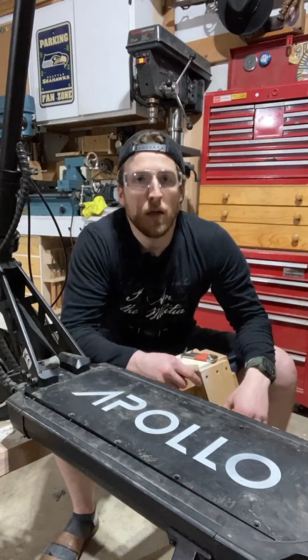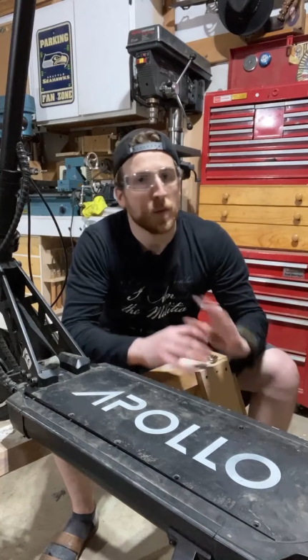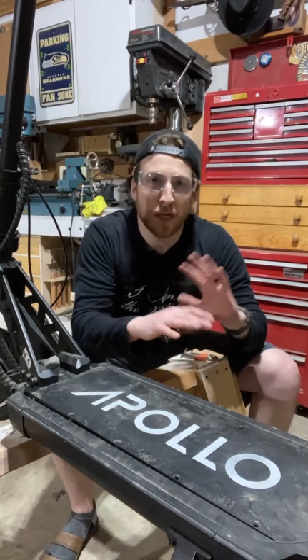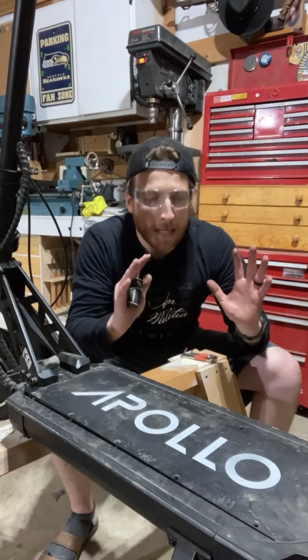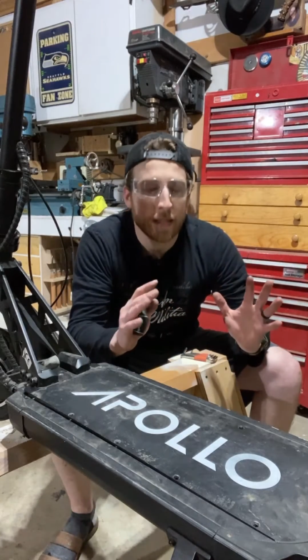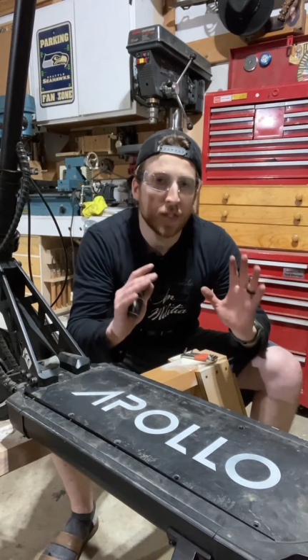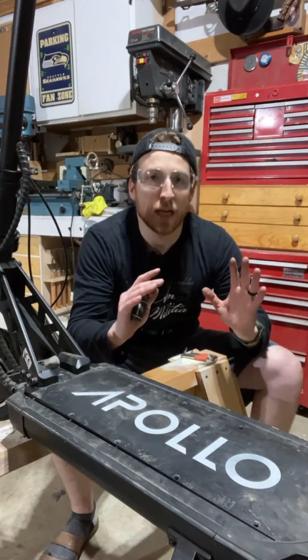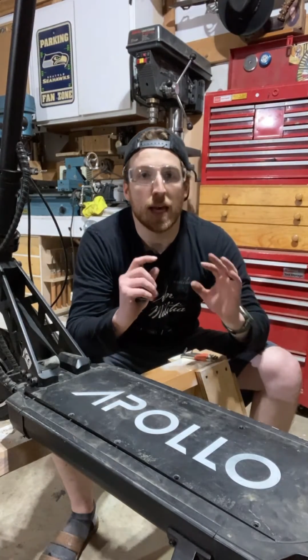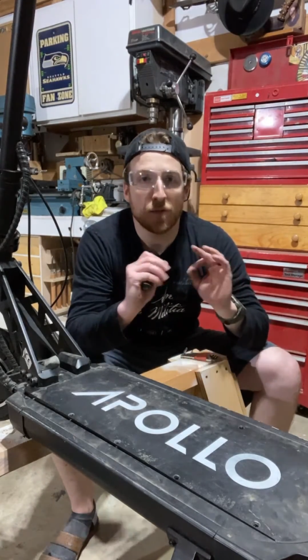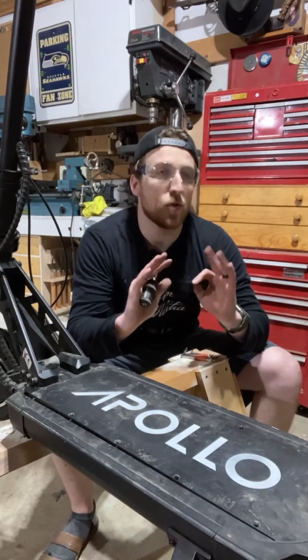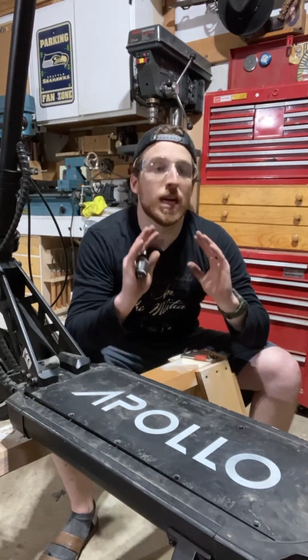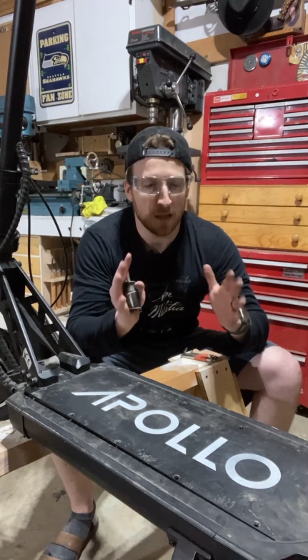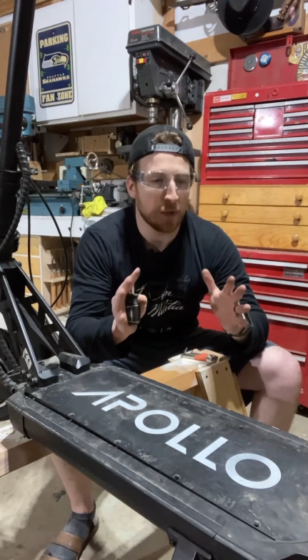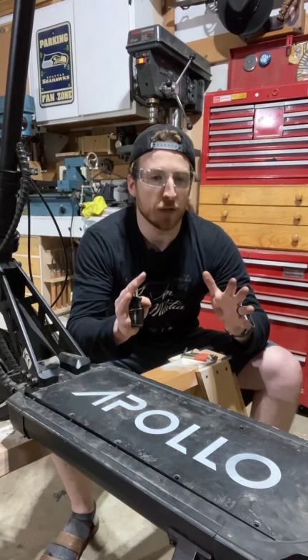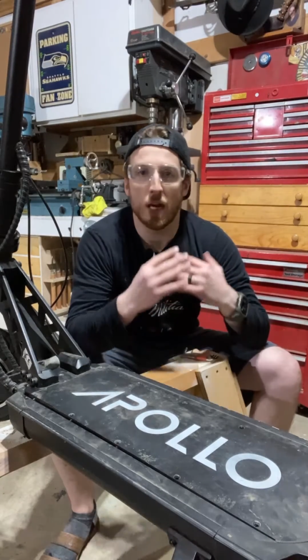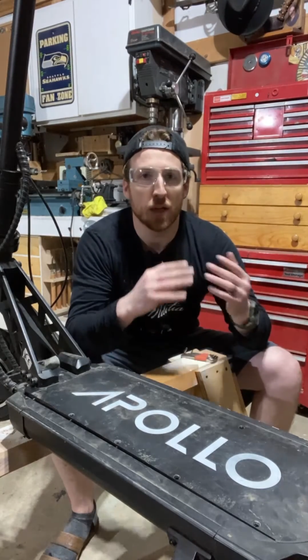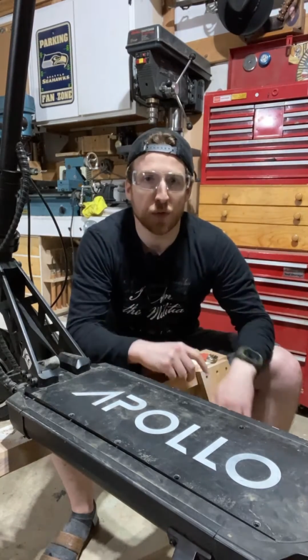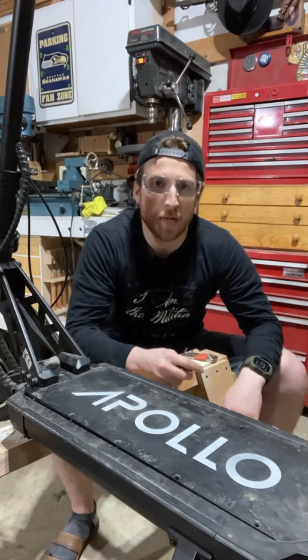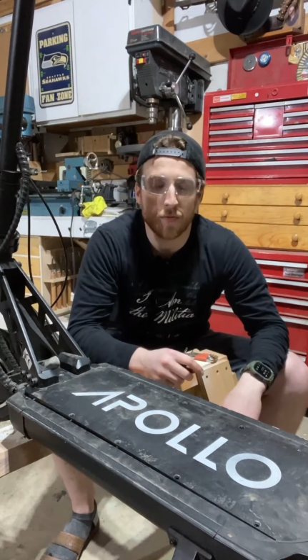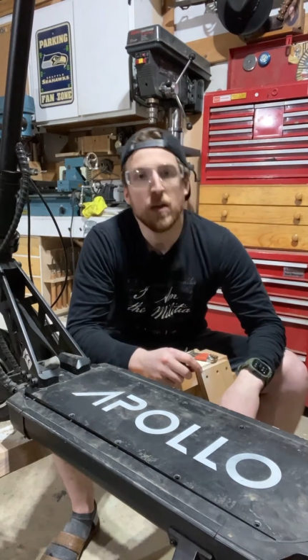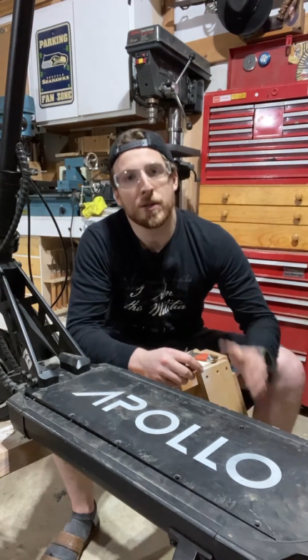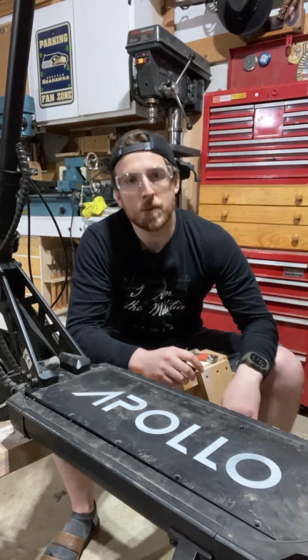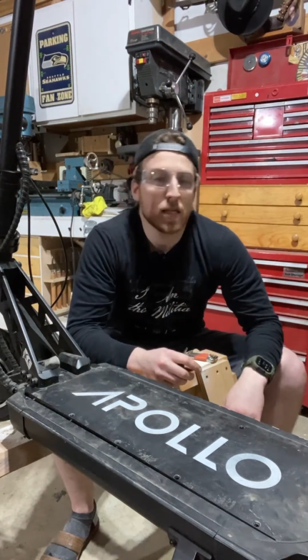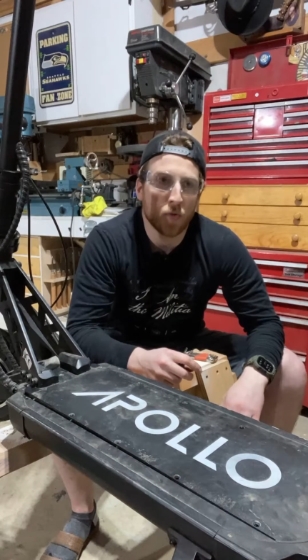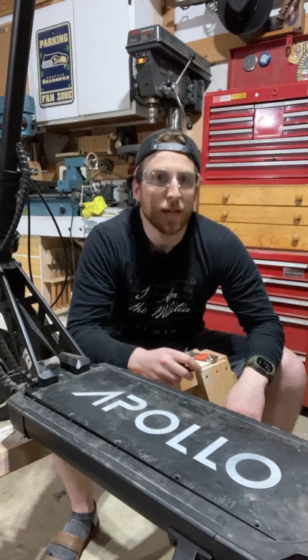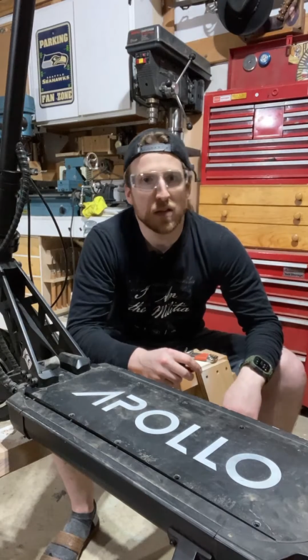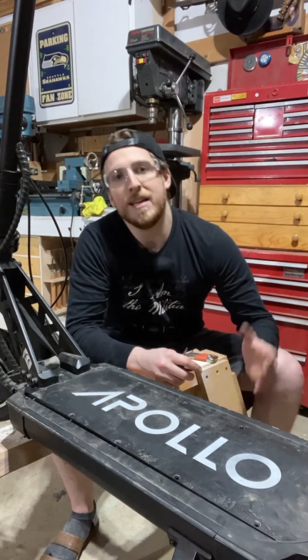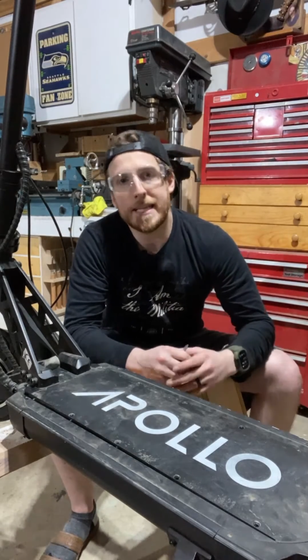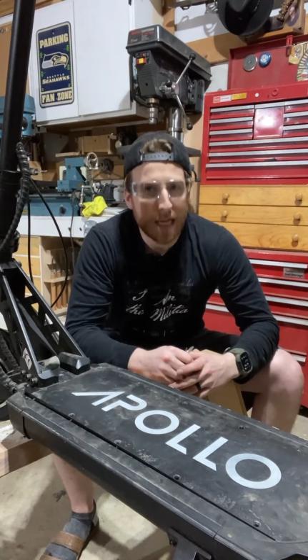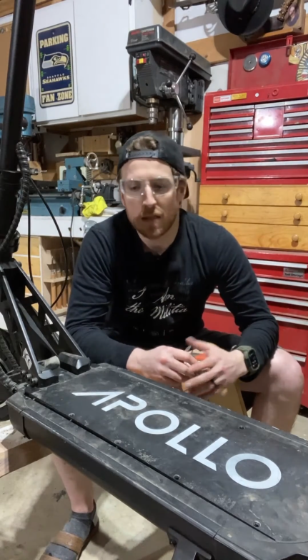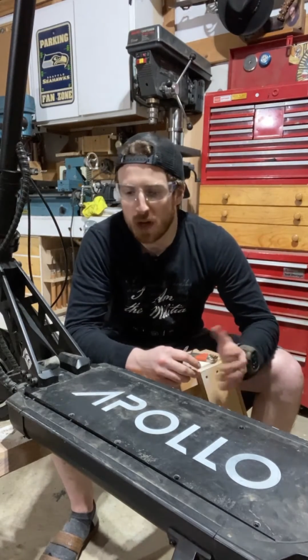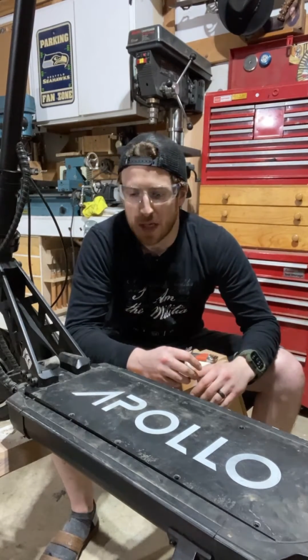Before I get into anything, let me just say that first and foremost, I love my Apollo Ghost. I have ridden it over 3,000 miles so far, but there are some days that are more fun than others, and this is not one of those days.